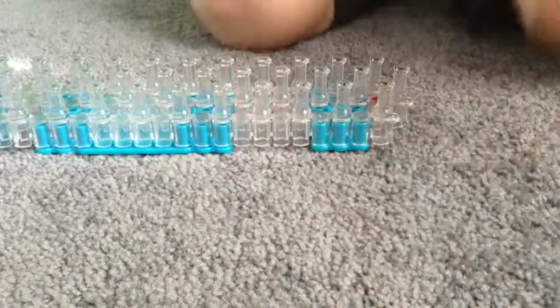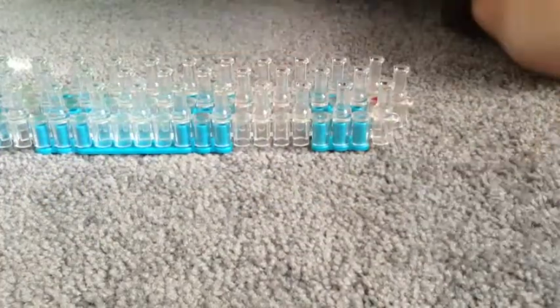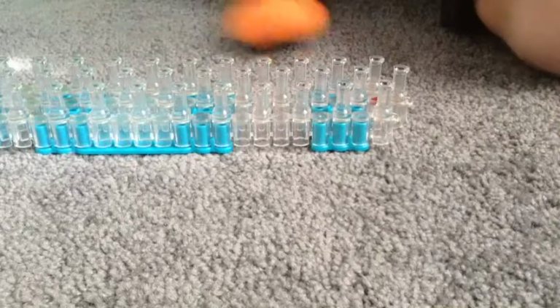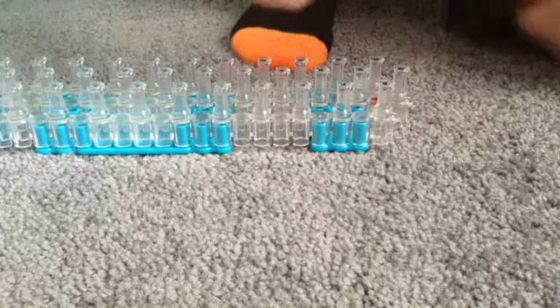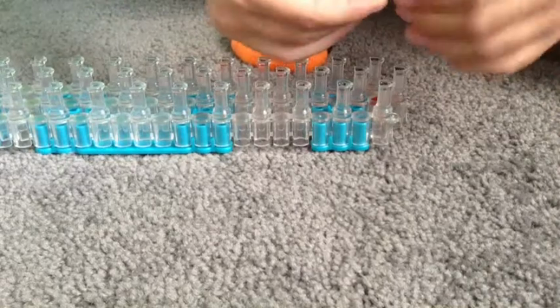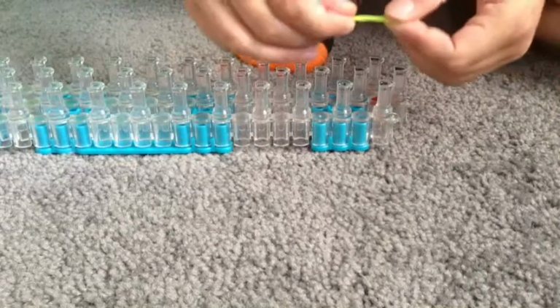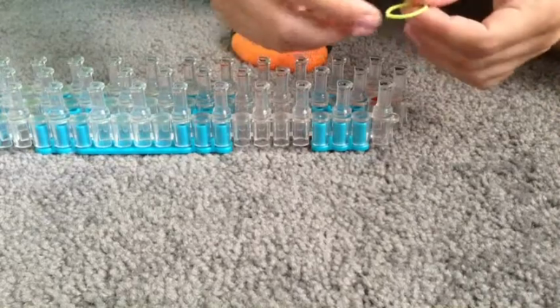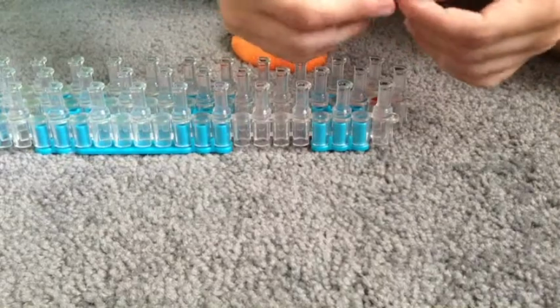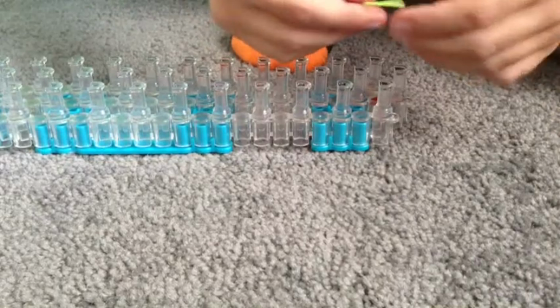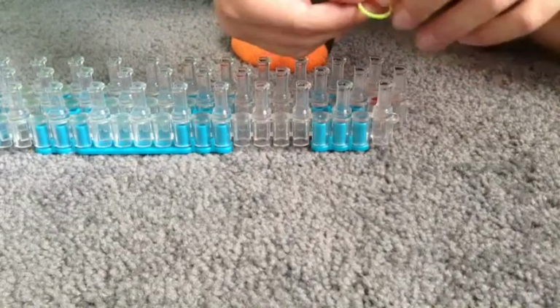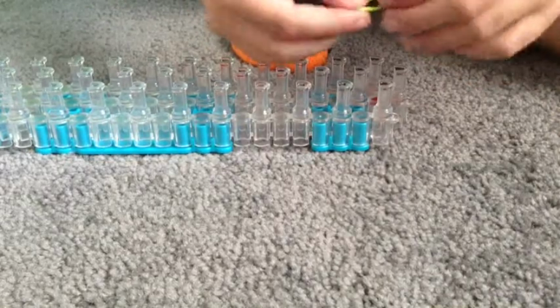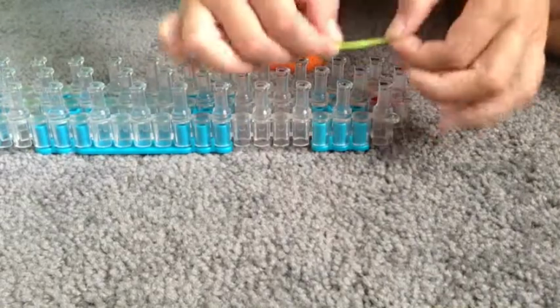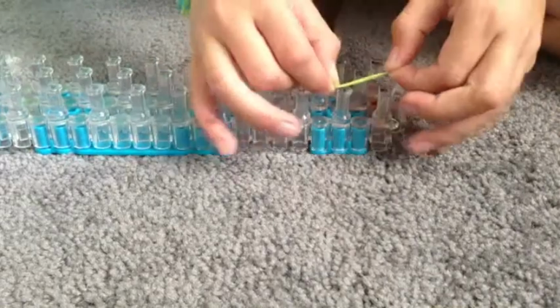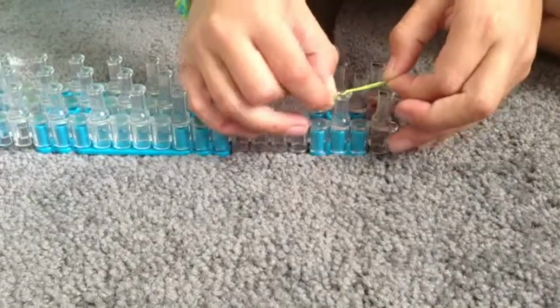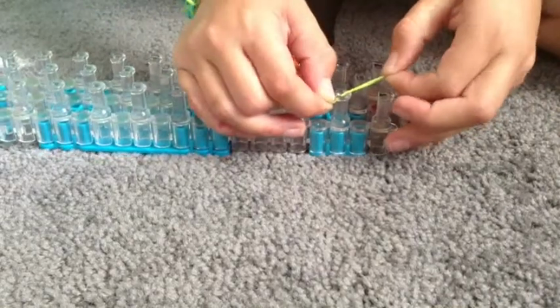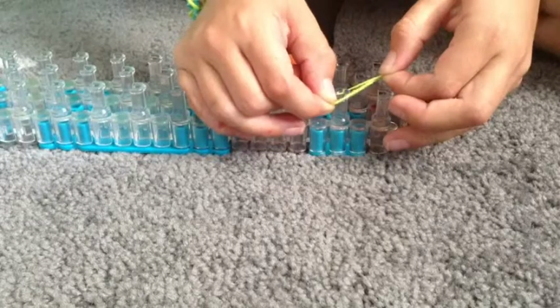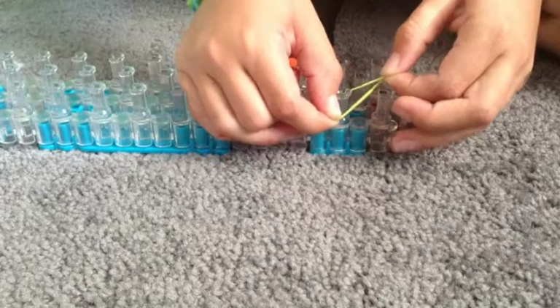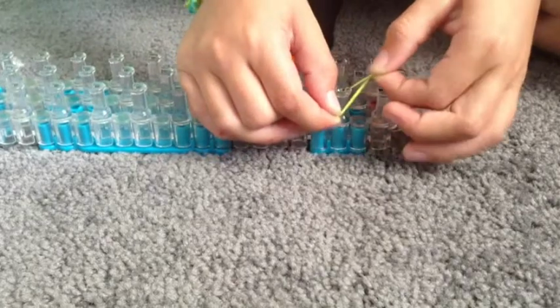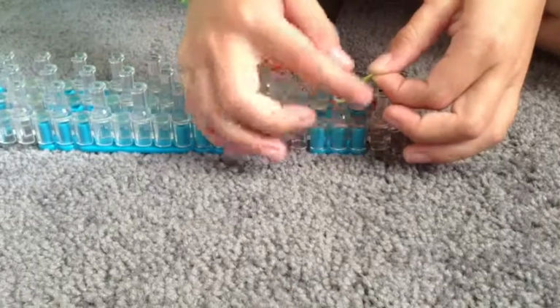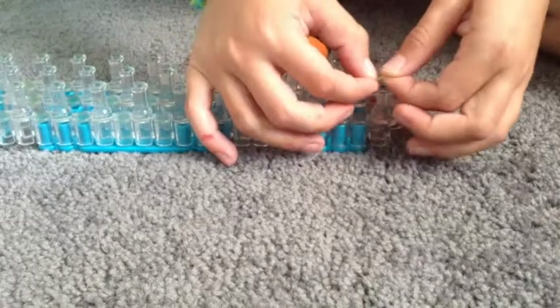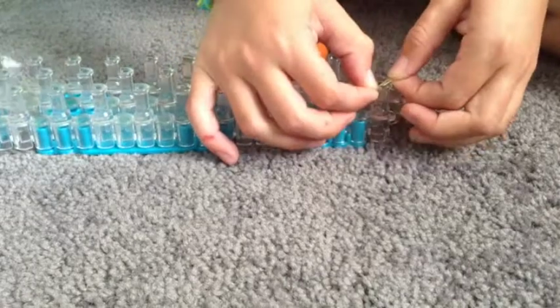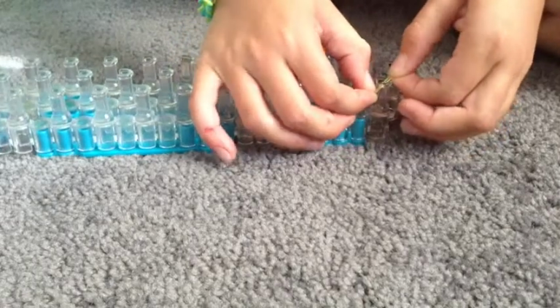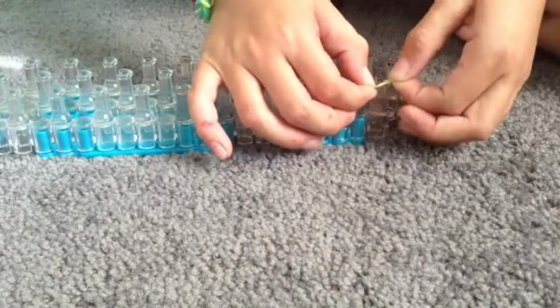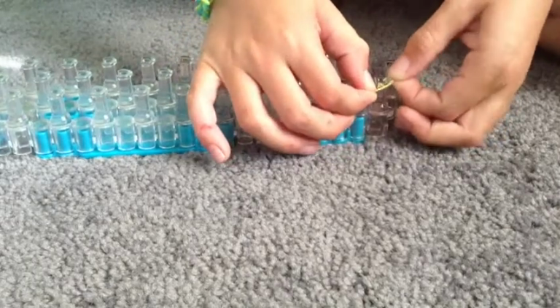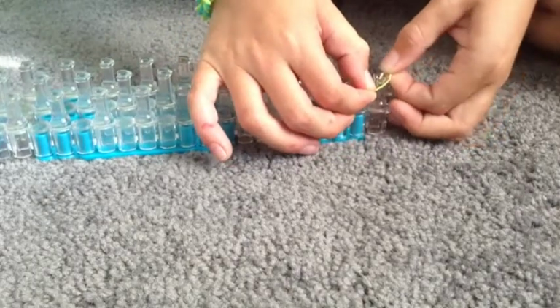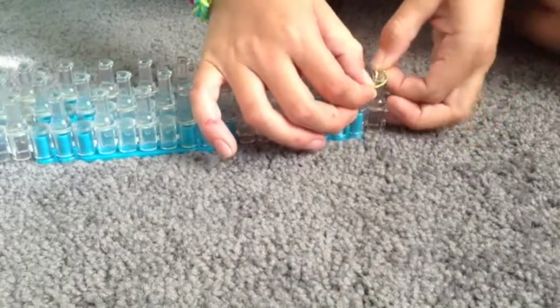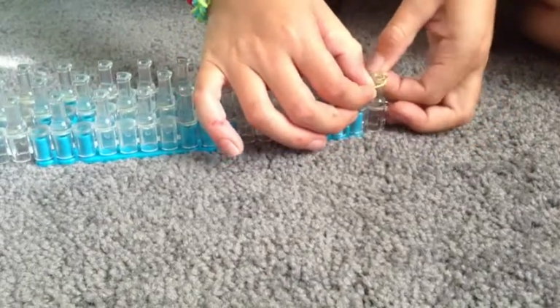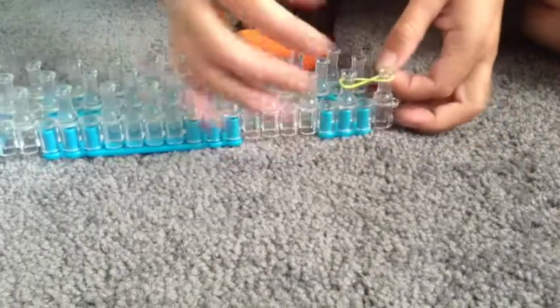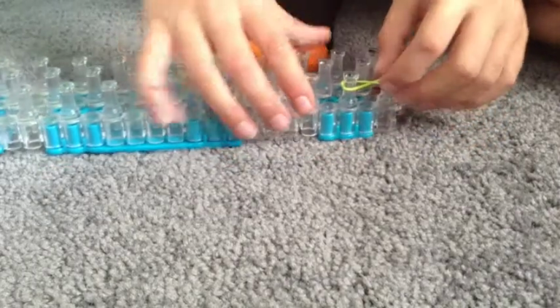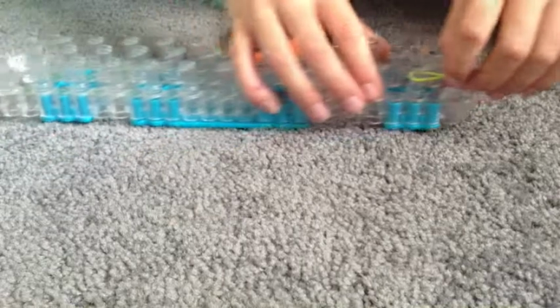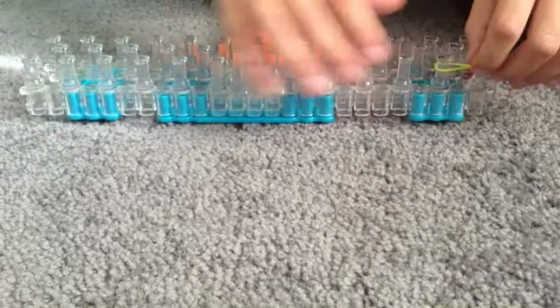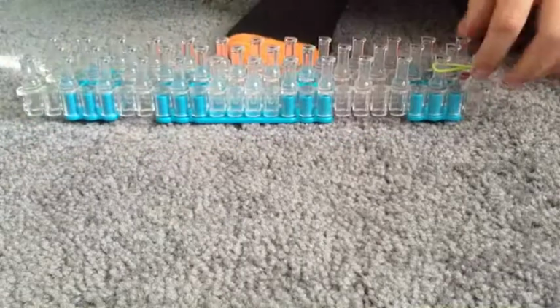First what you're going to do is take one rubber band and twist it. This is a two-pin fishtail. Get it on there — that's the only one you're going to twist.